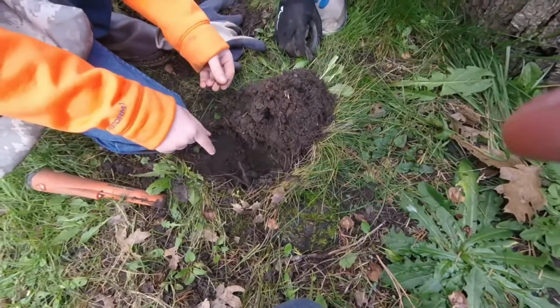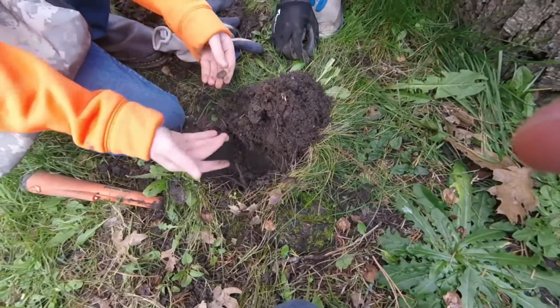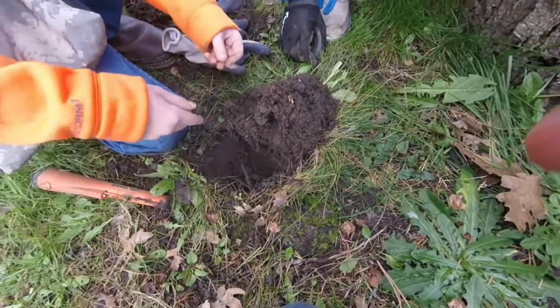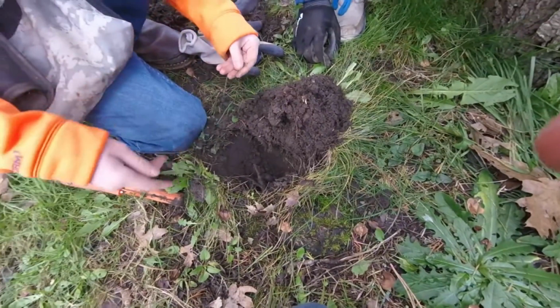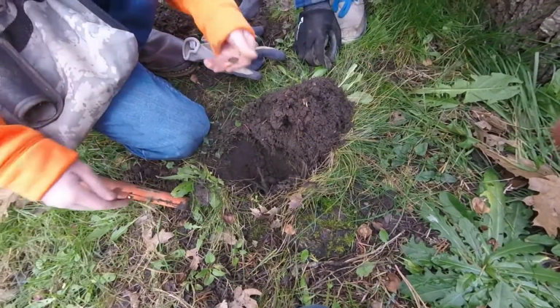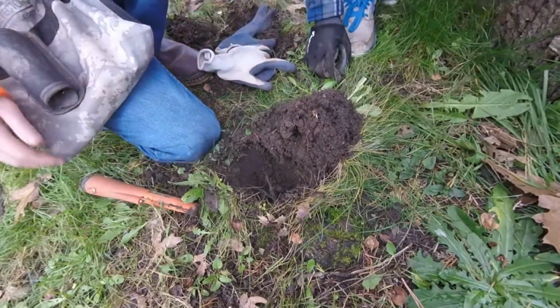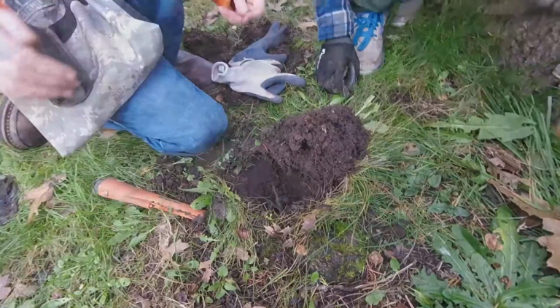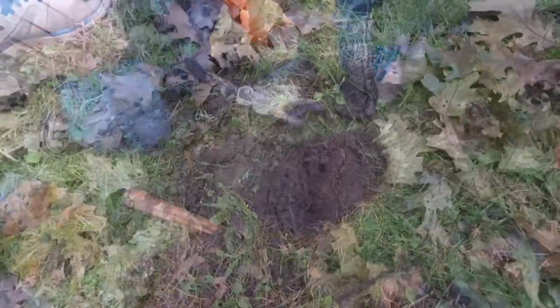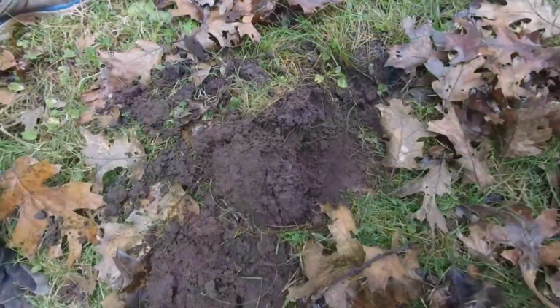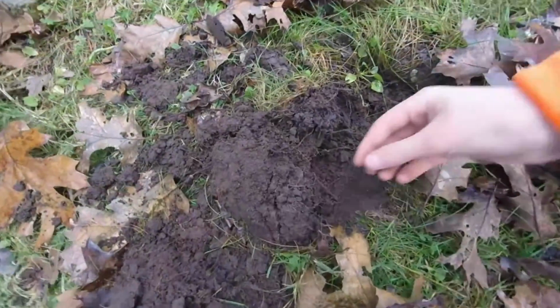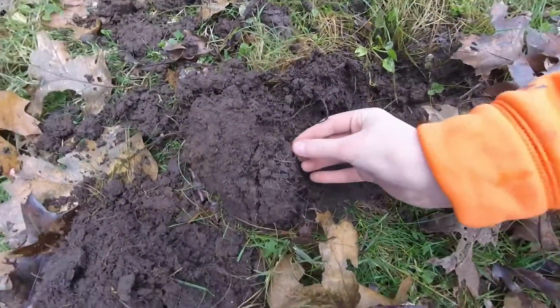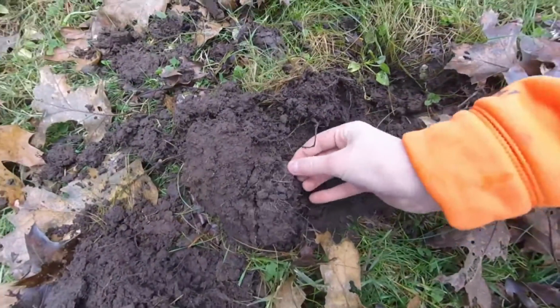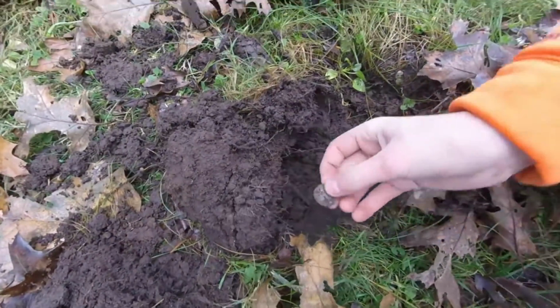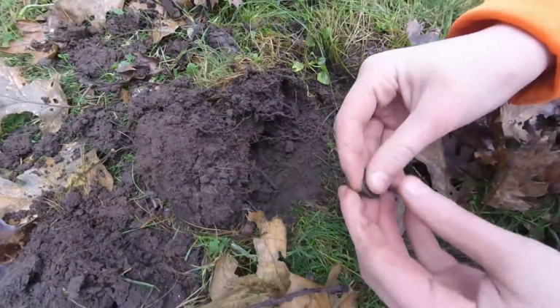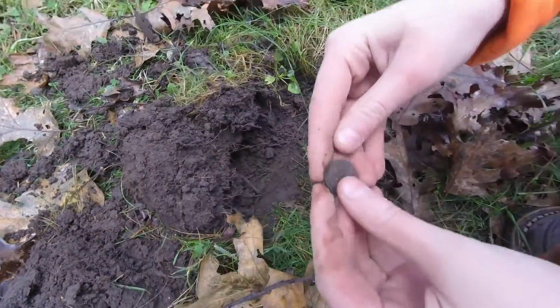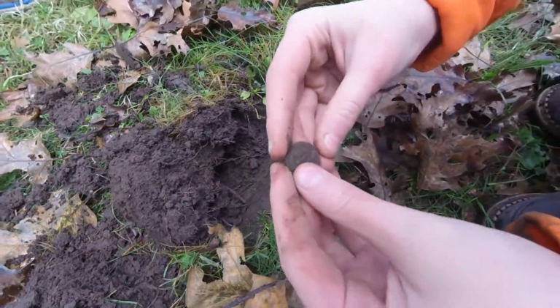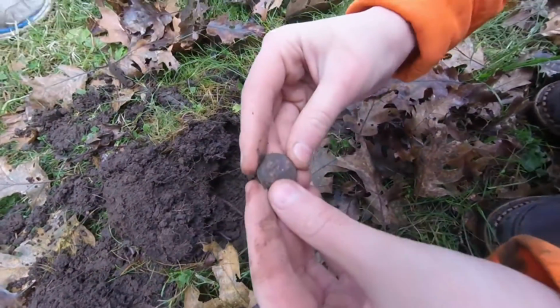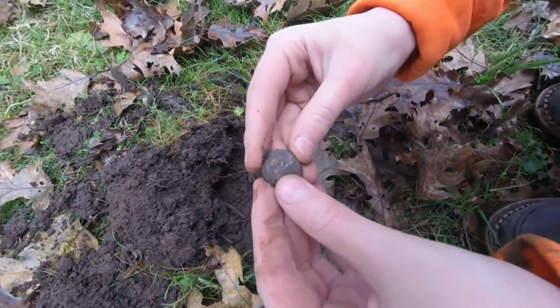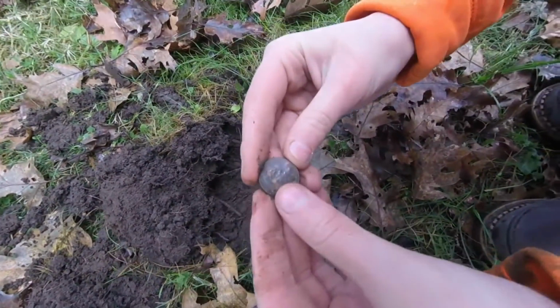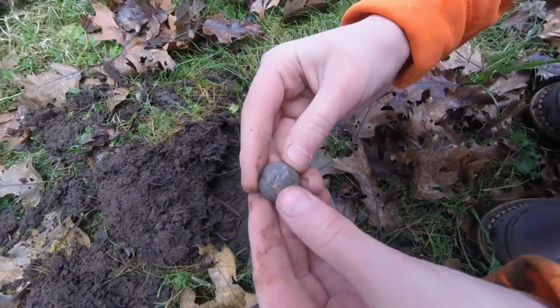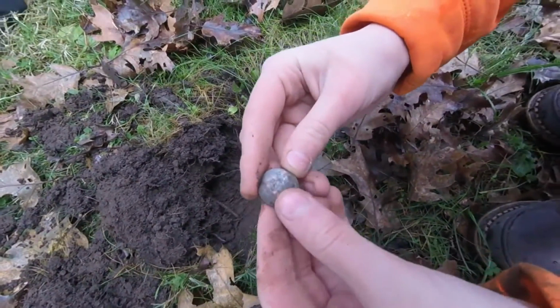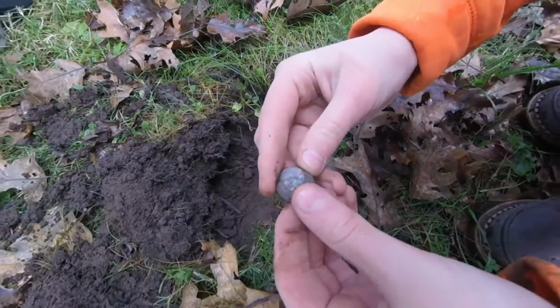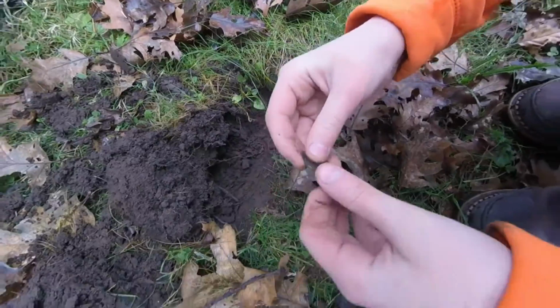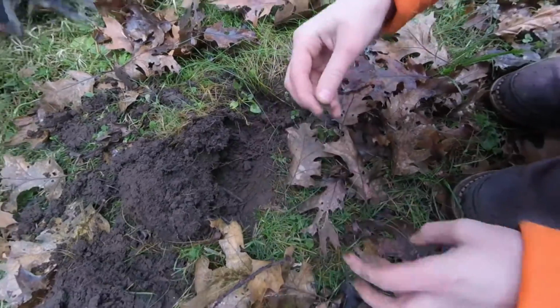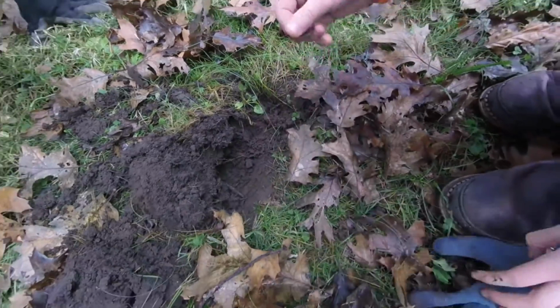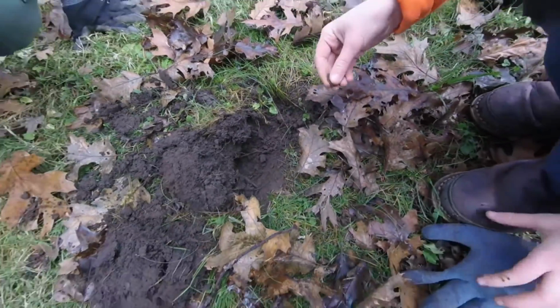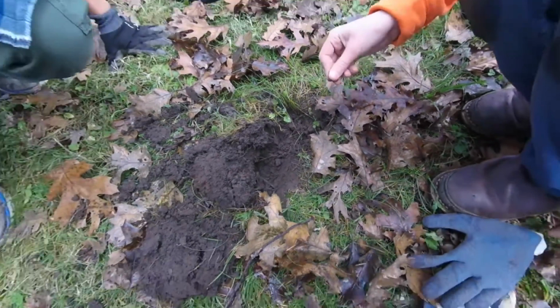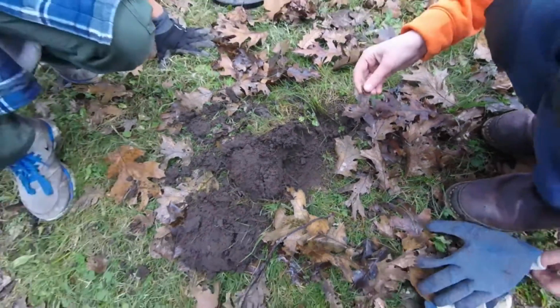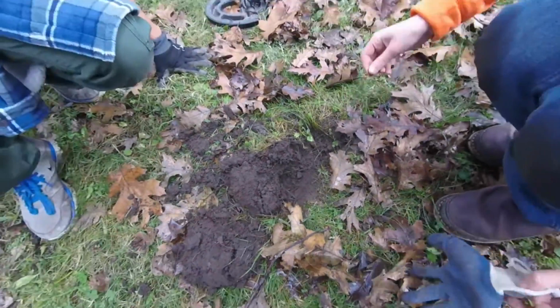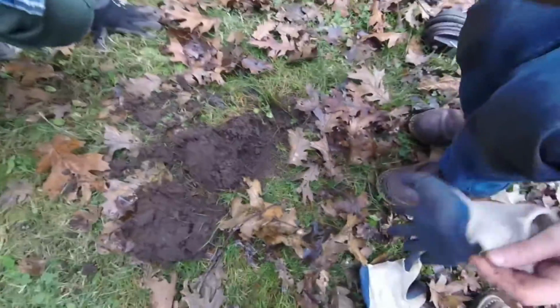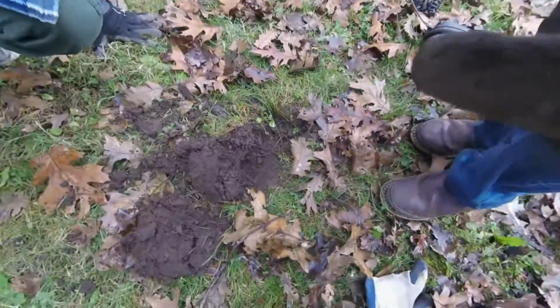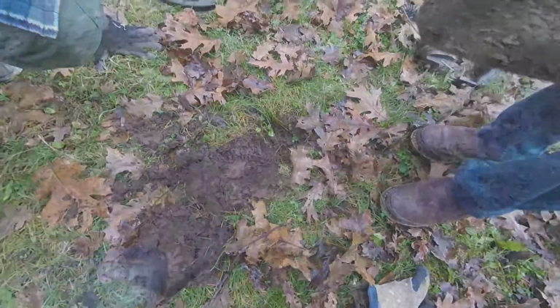There could be something else. It's a signal — got a penny, from 2015. At least there's coins here. Hopefully you can find some more.